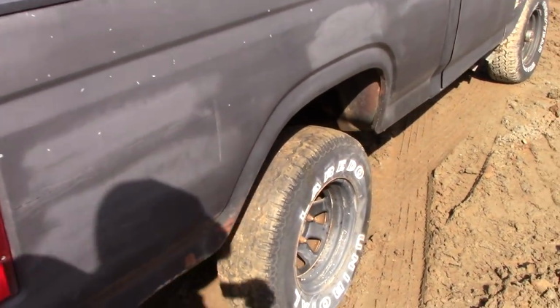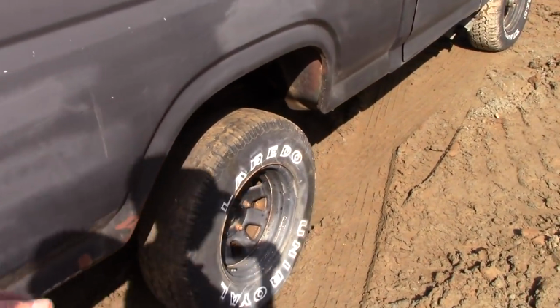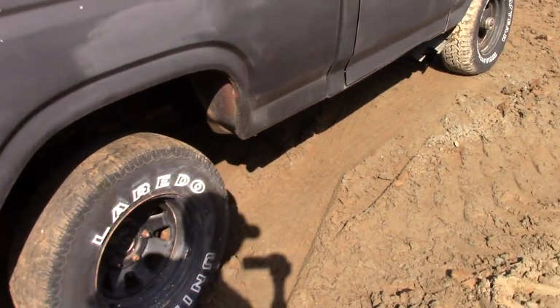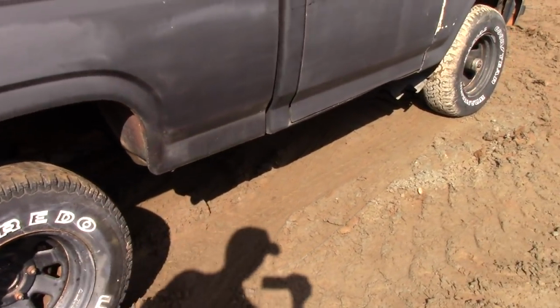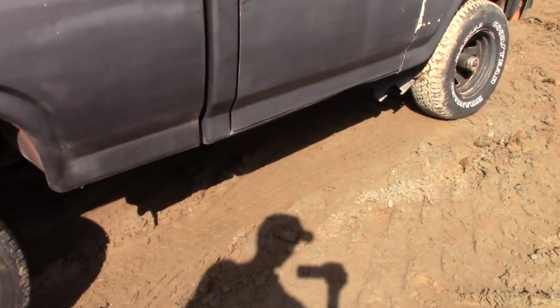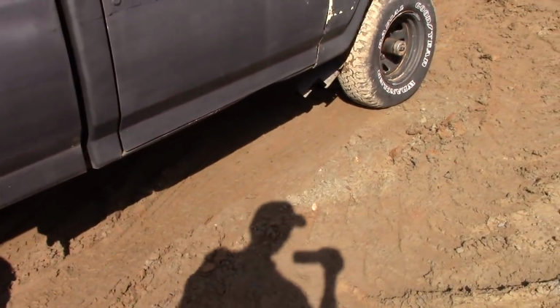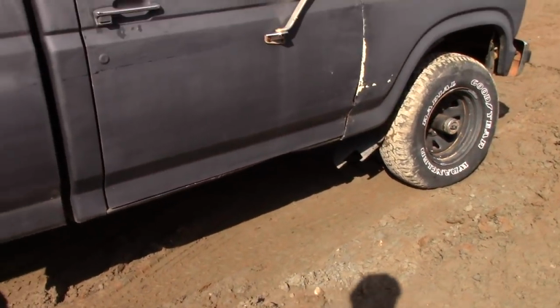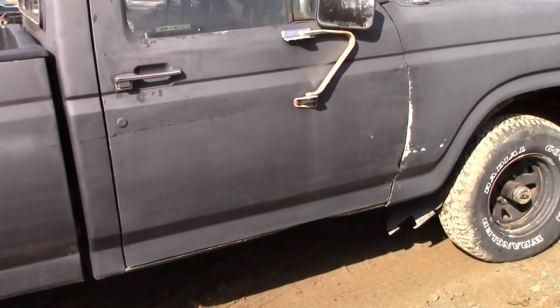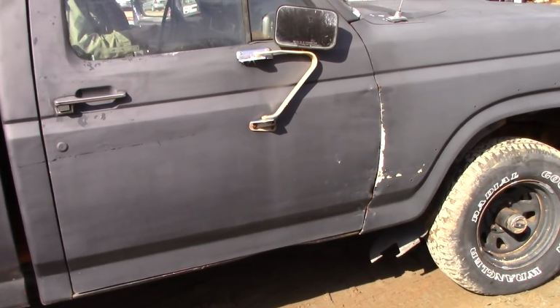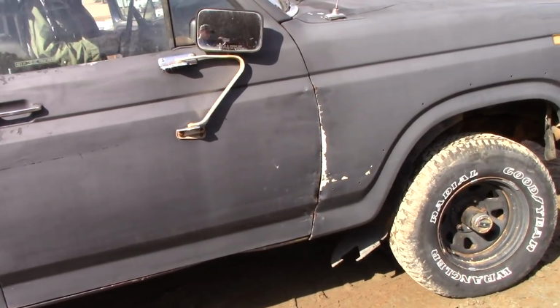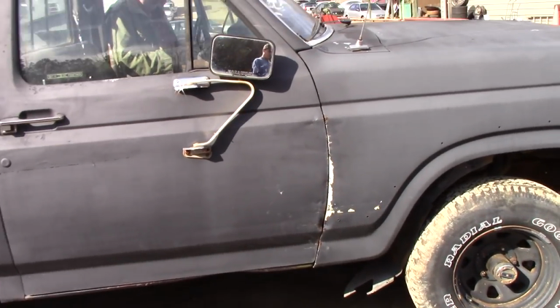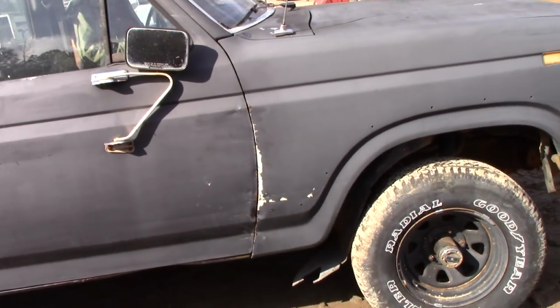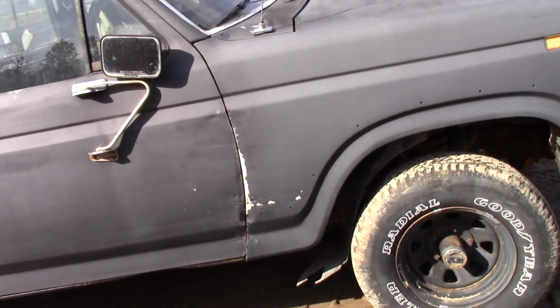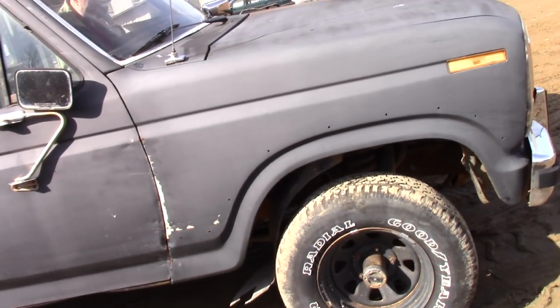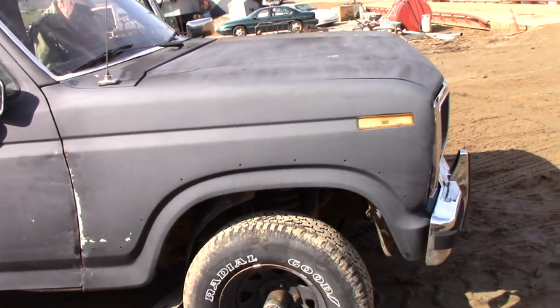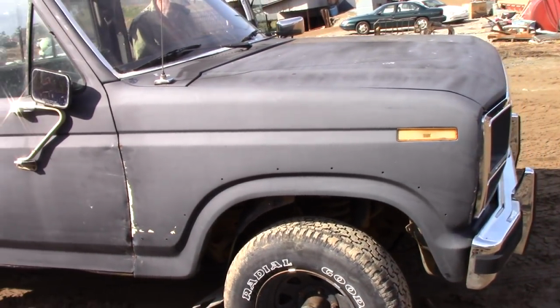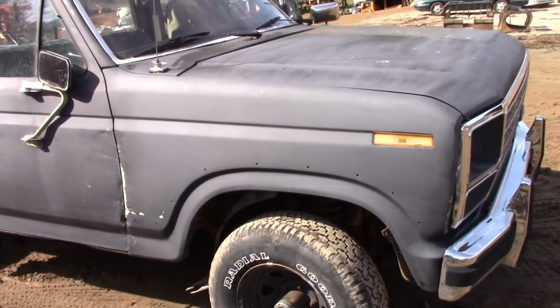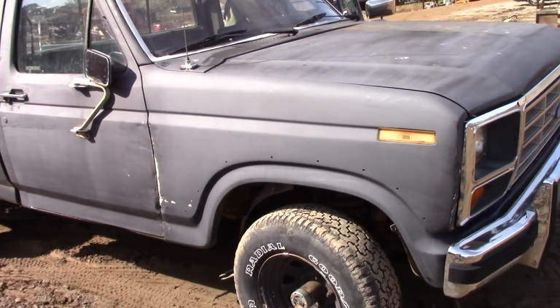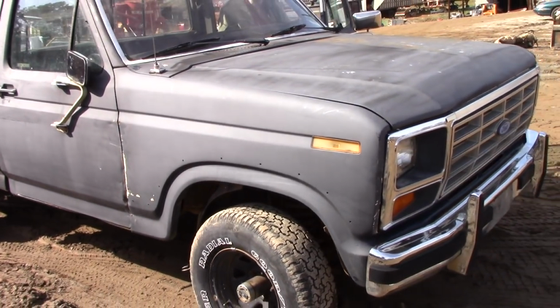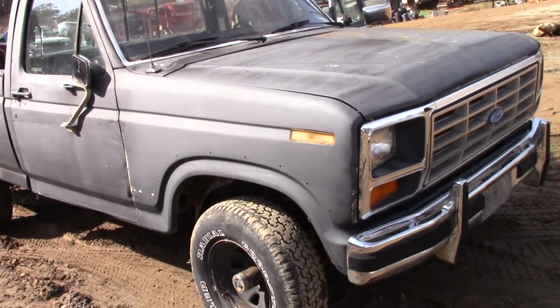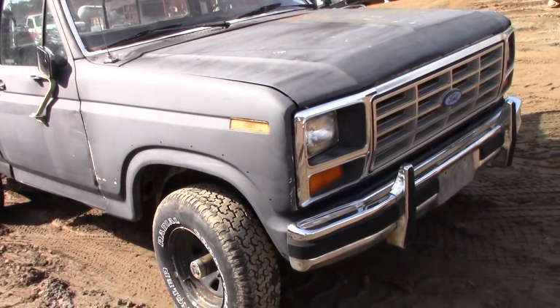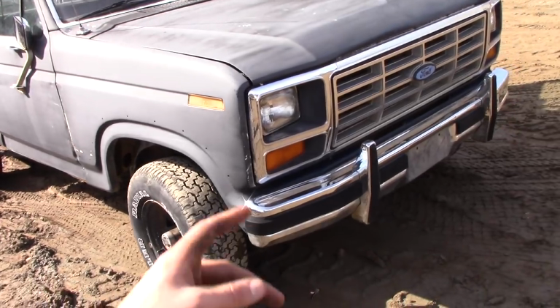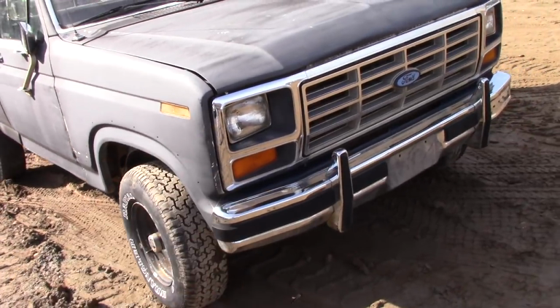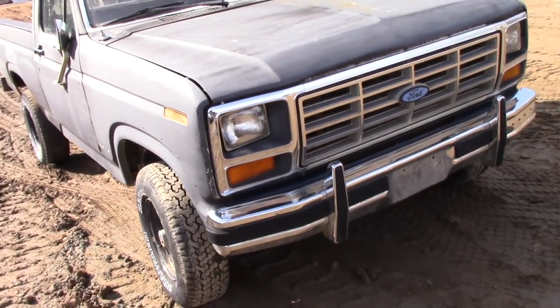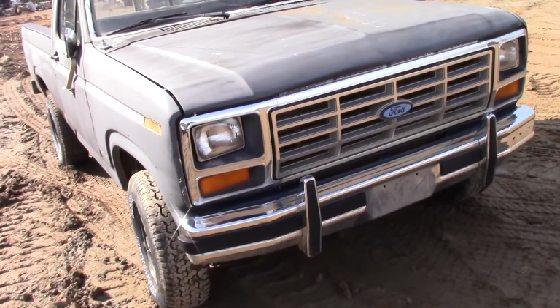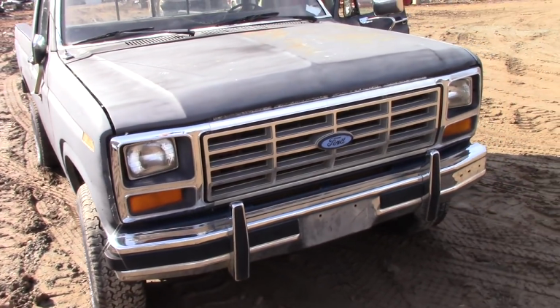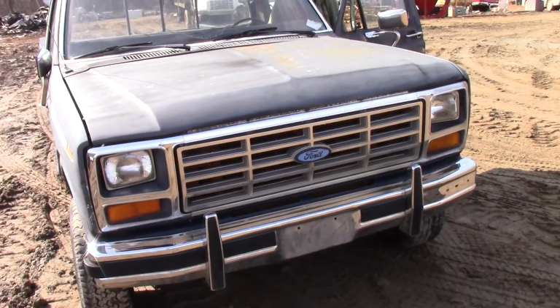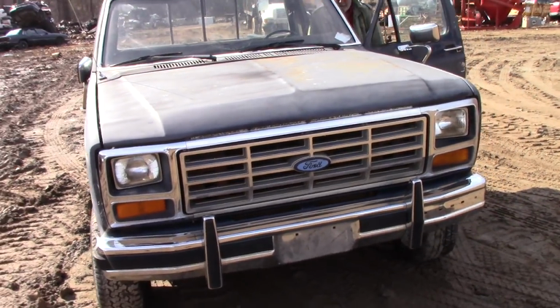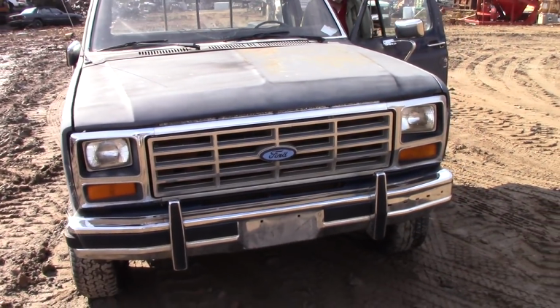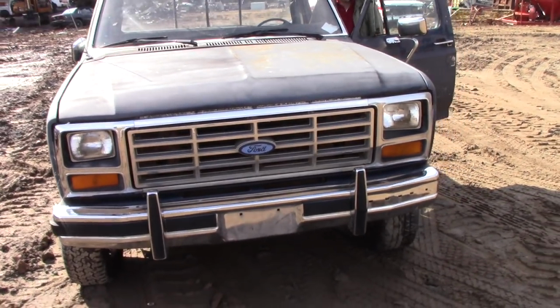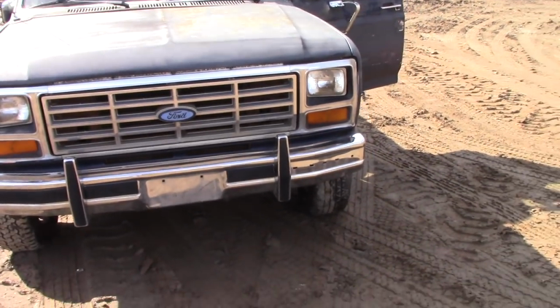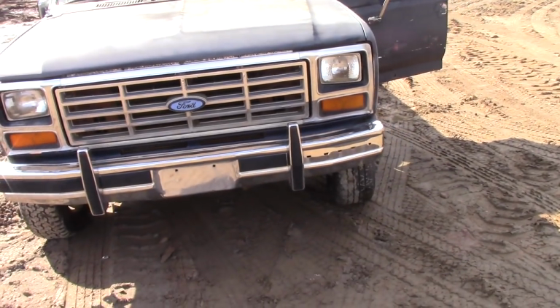So the other truck will get its own video — I'll post it up later. We're gonna film it first, I guess. And maybe we'll try to pop the hood open on this one in the other video. I don't have time right now — I really gotta get back to work.